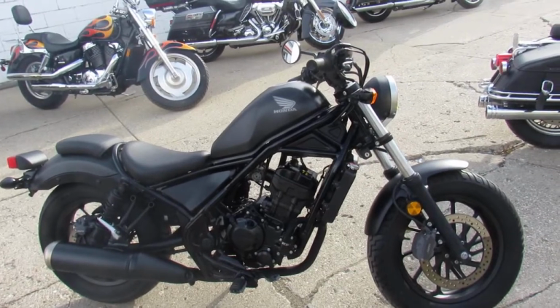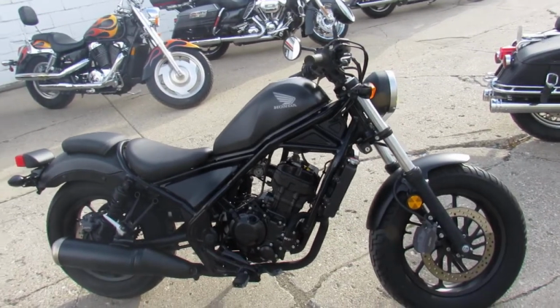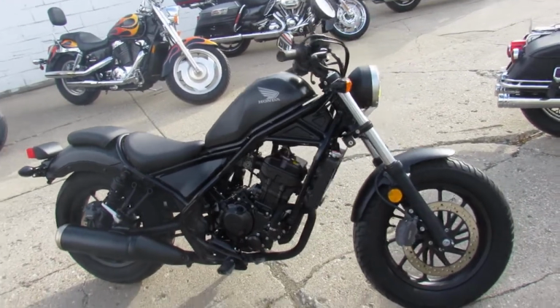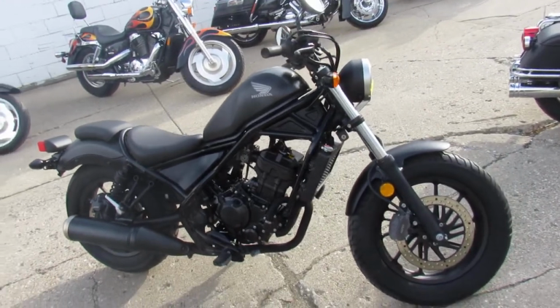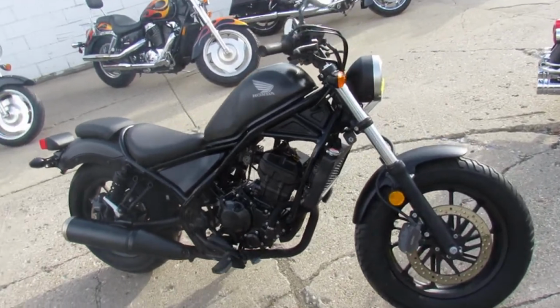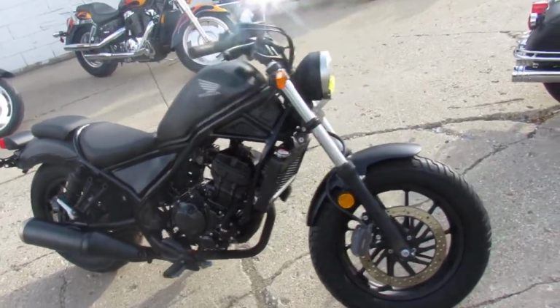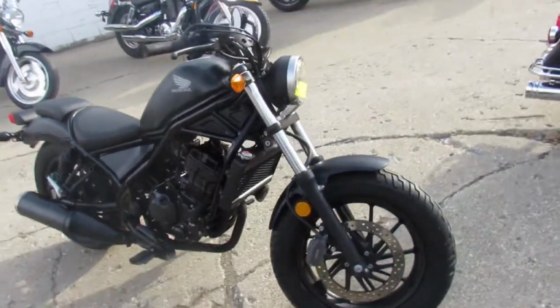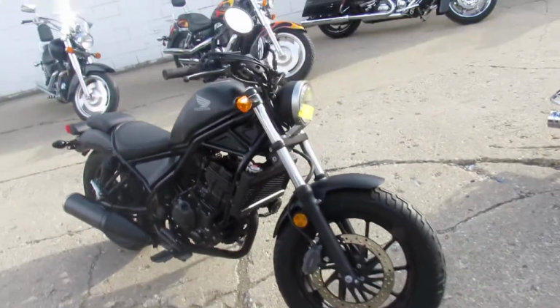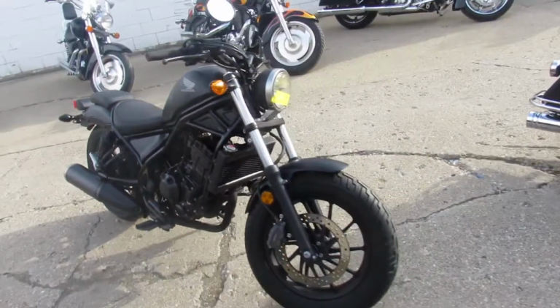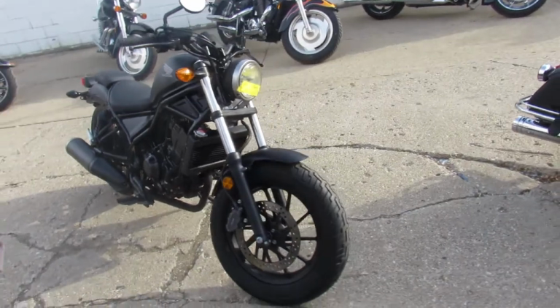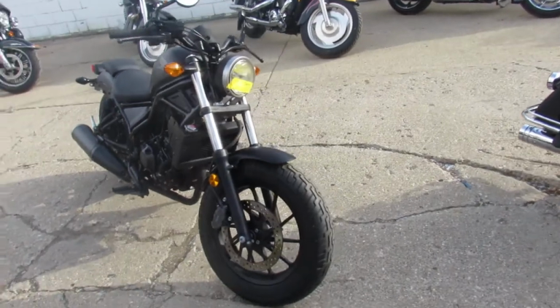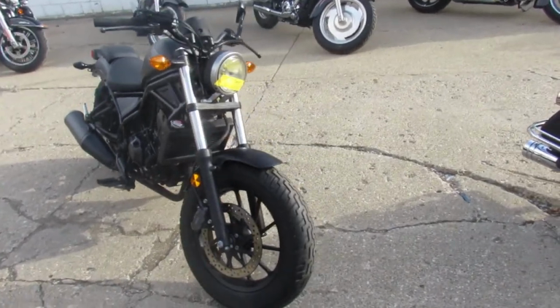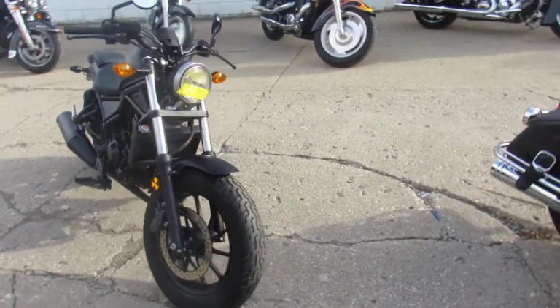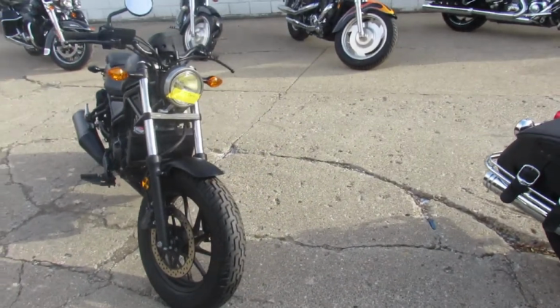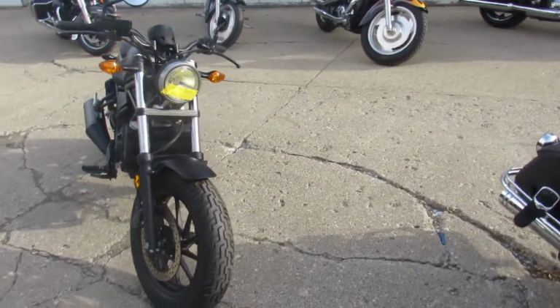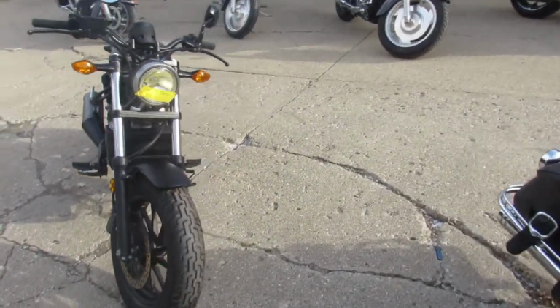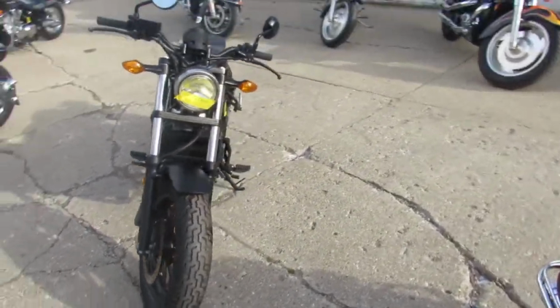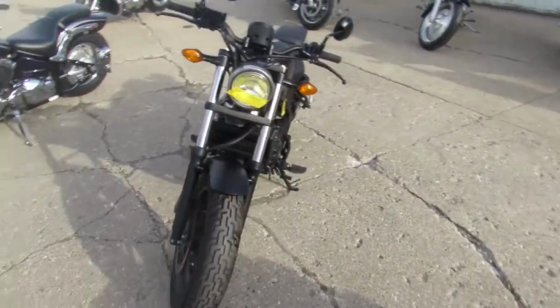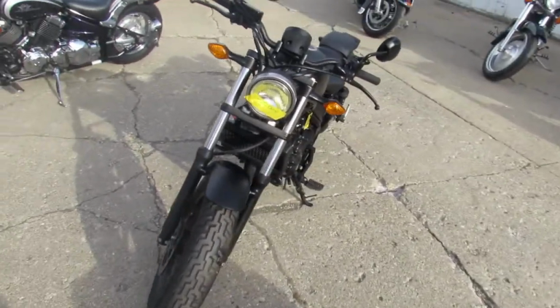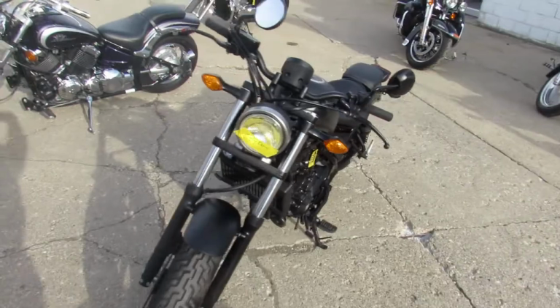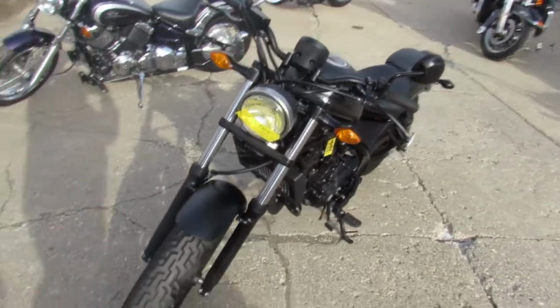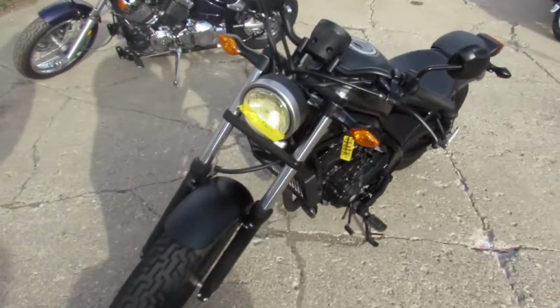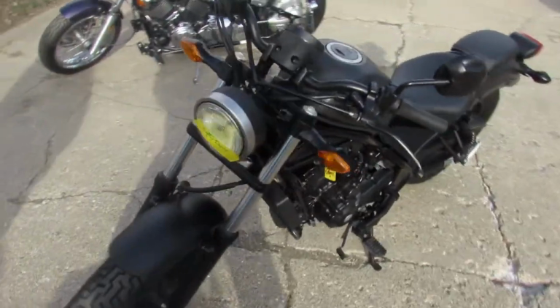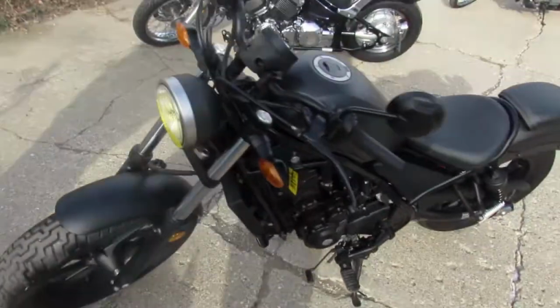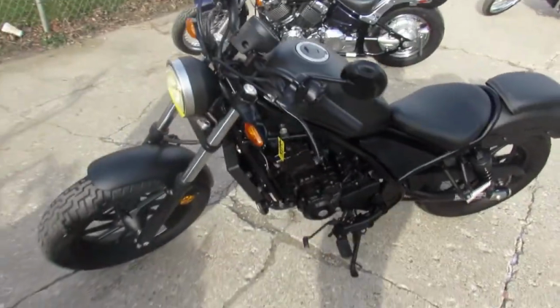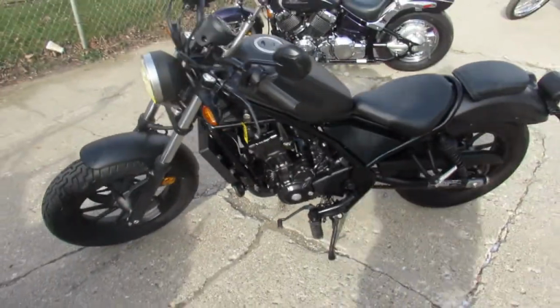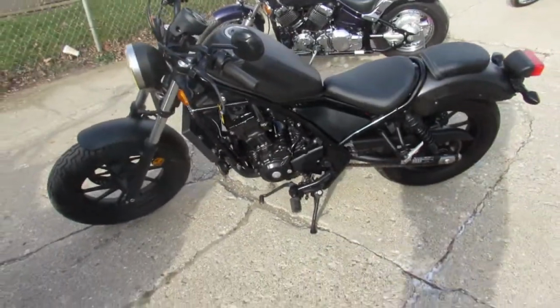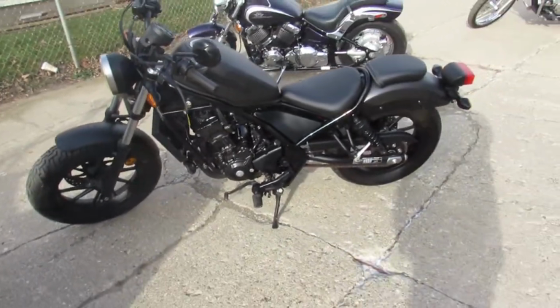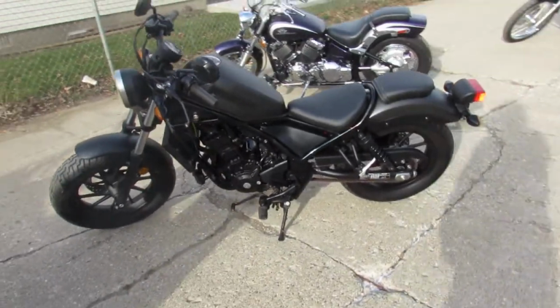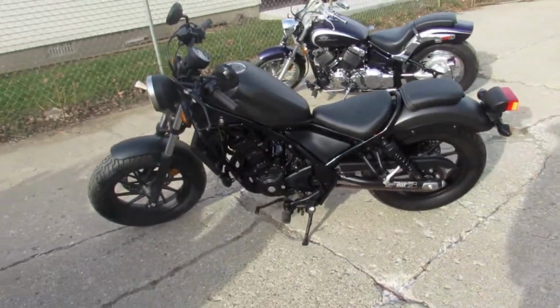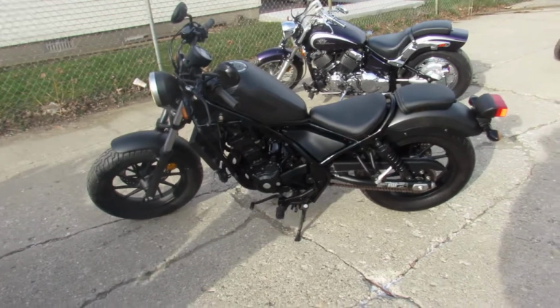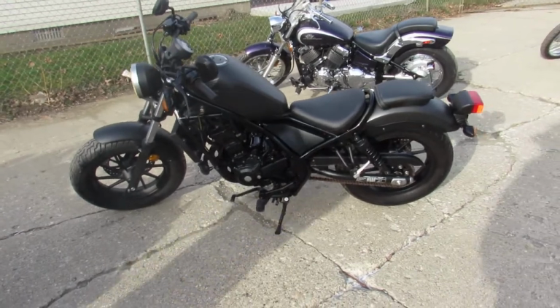Hey guys, ApprovalPowersports.com here and we got a Rebel 300, only 2,380 miles on it, perfect starter bike, one owner, all stock, low mileage, certified, and includes a one year Honda factory warranty.